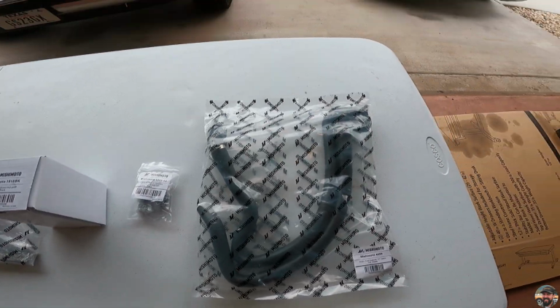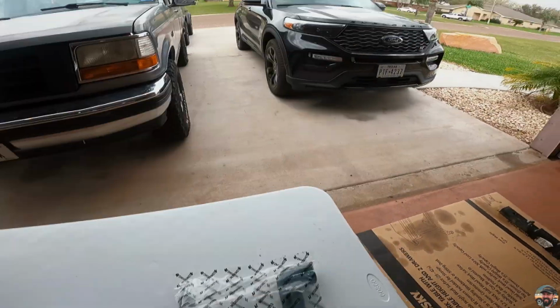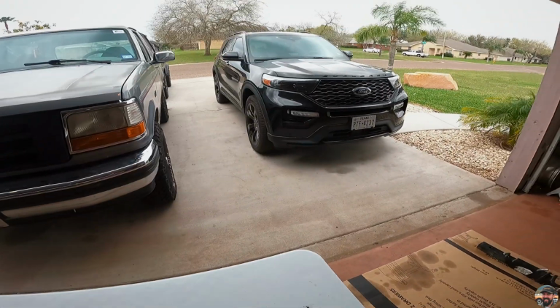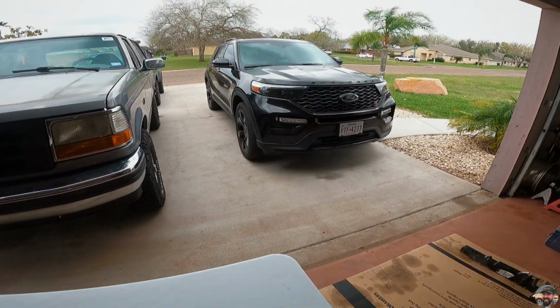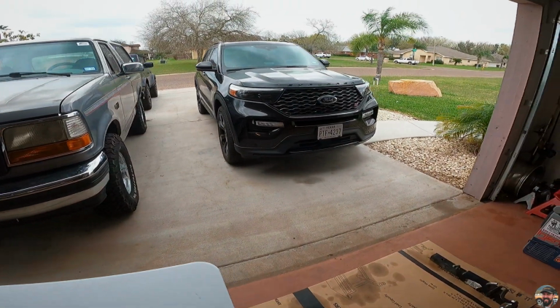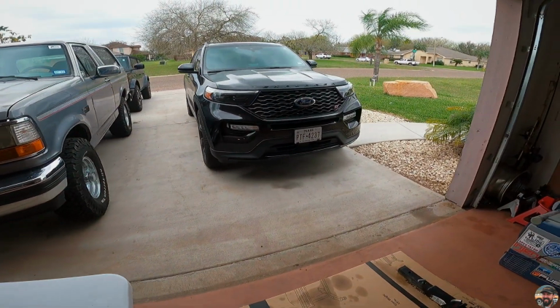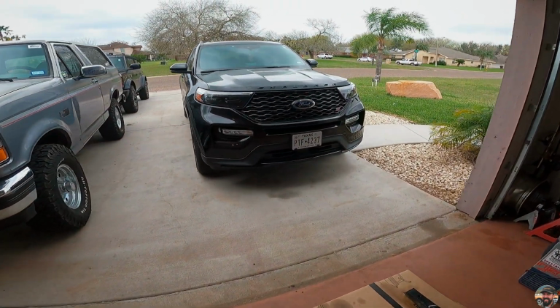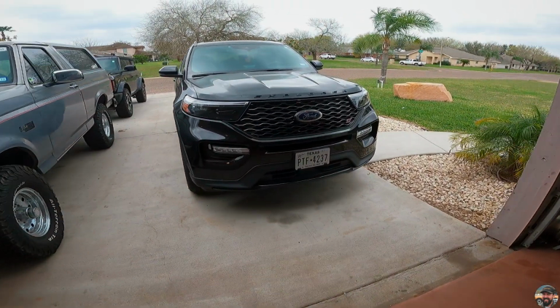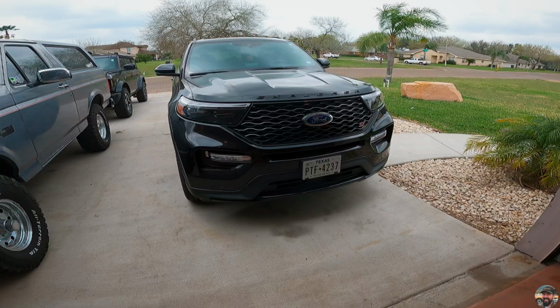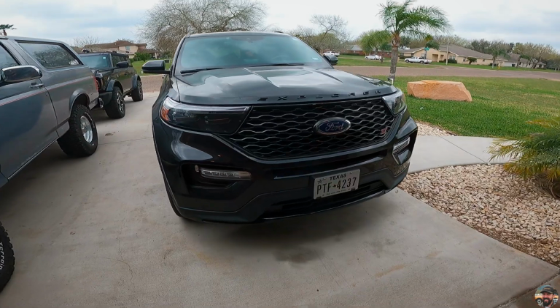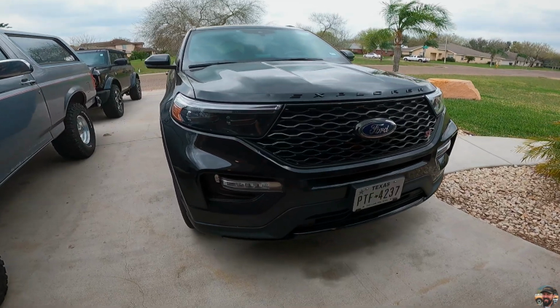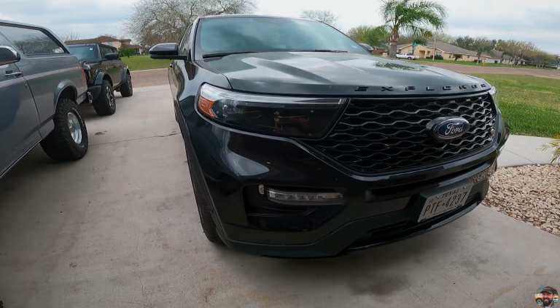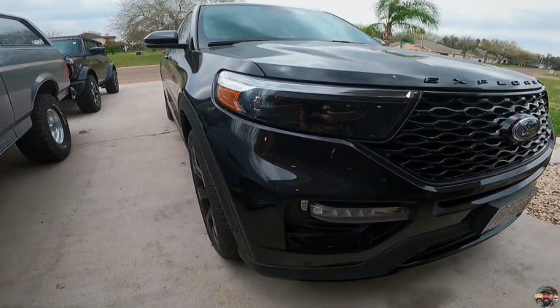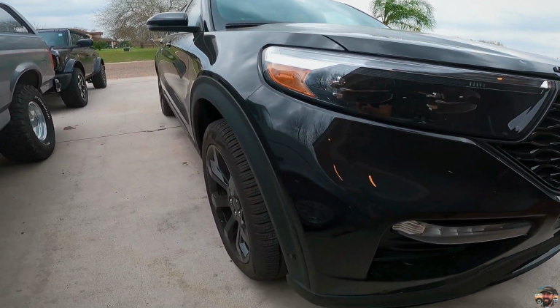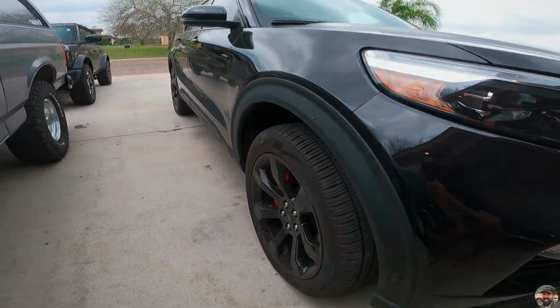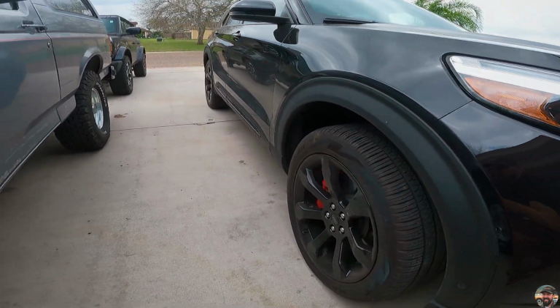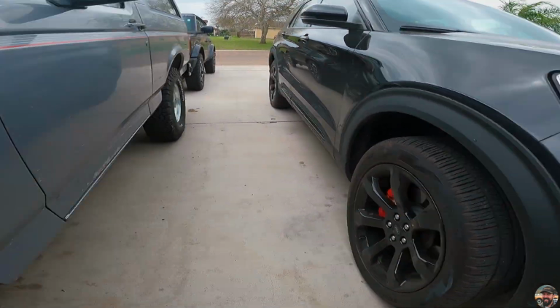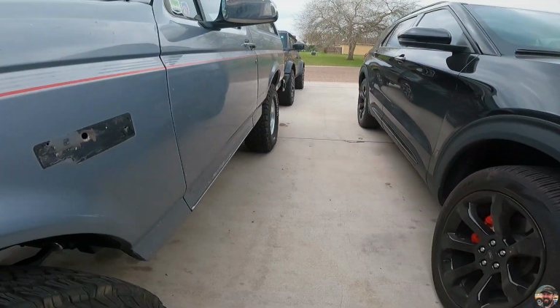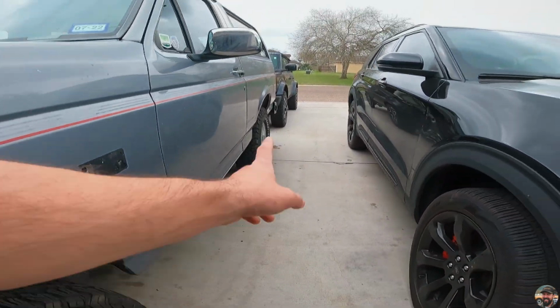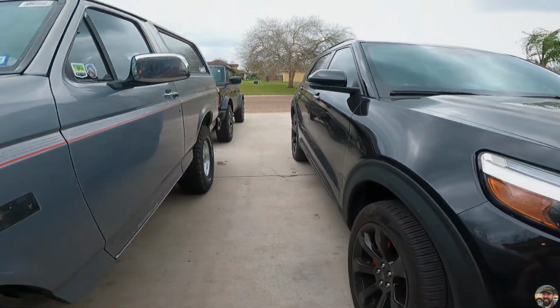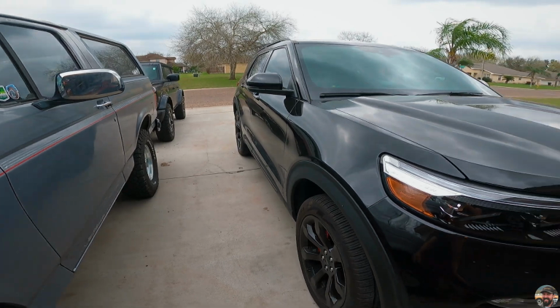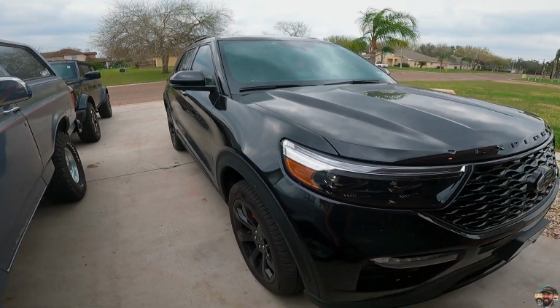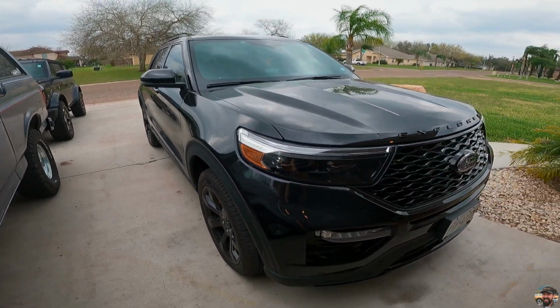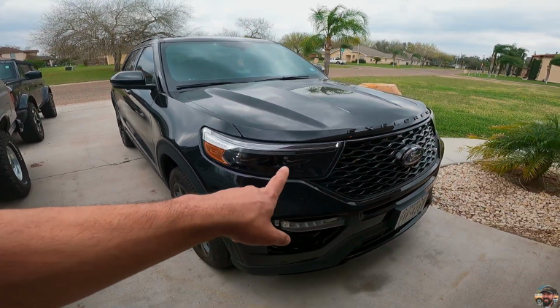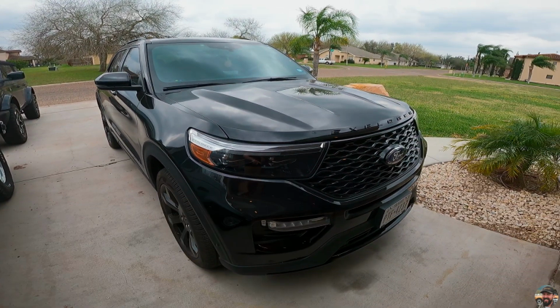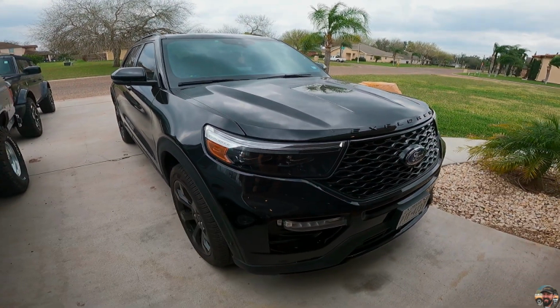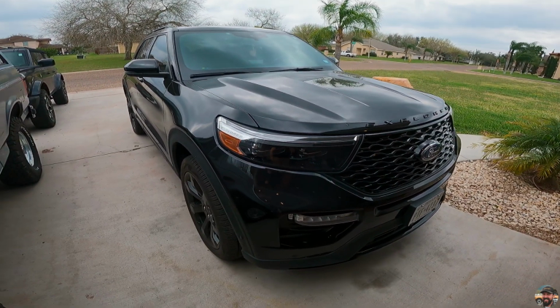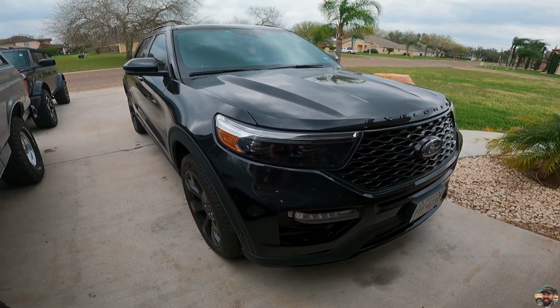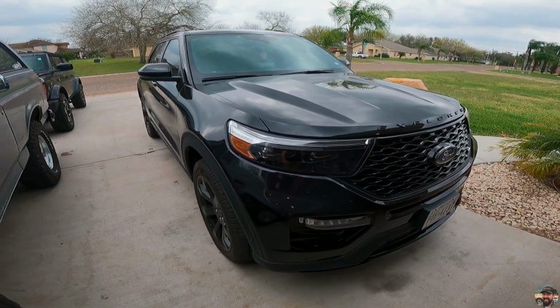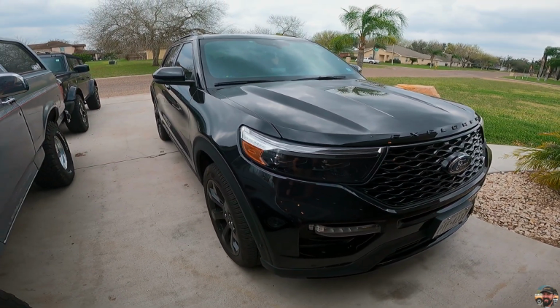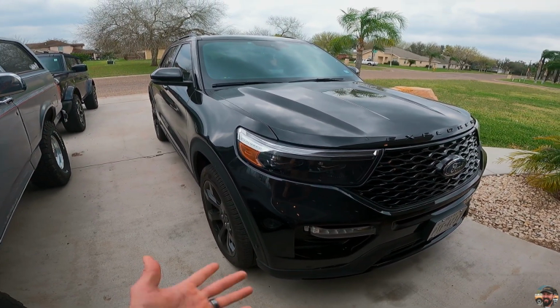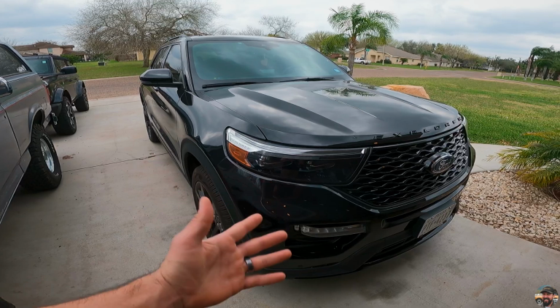So it will be going on this vehicle here — this is our 2021 ST Ford Explorer. I've got the old Bronco and the new Bronco back there, but this is the one we're working on today. This will be the first mod I've done to this vehicle.